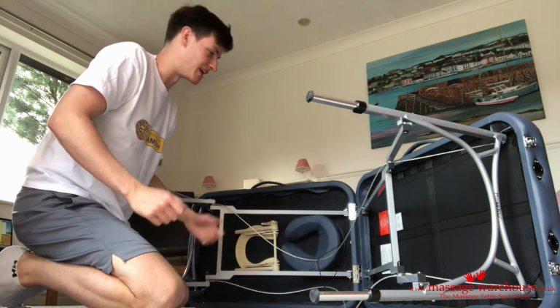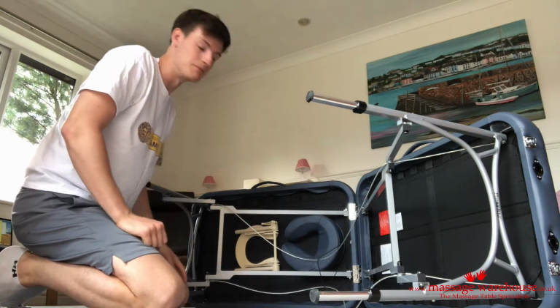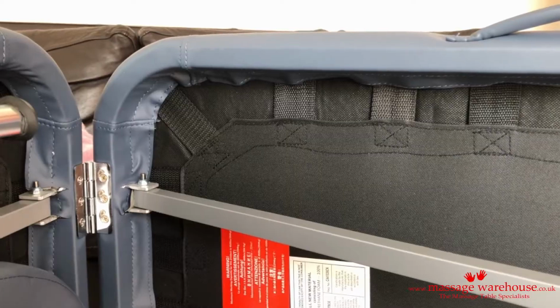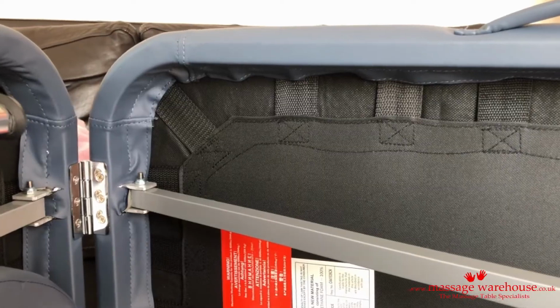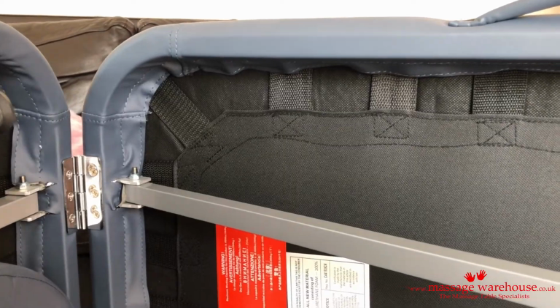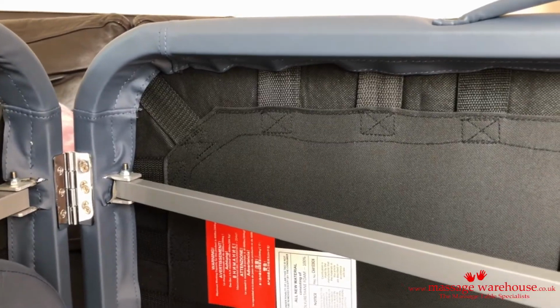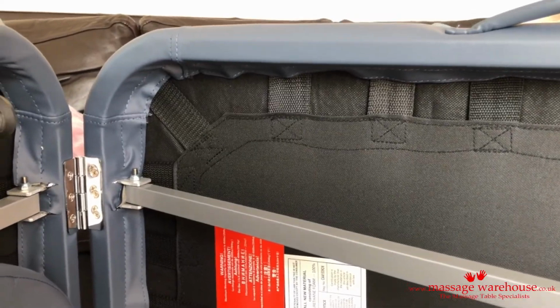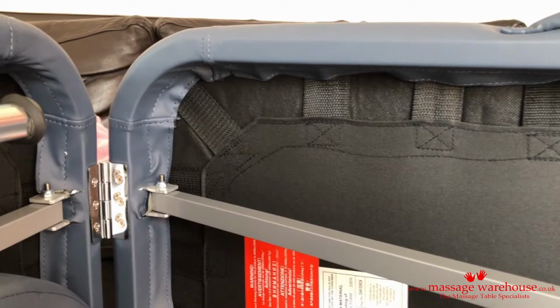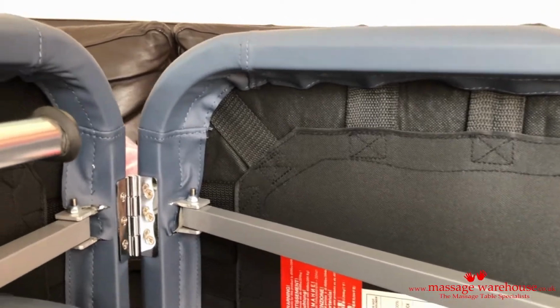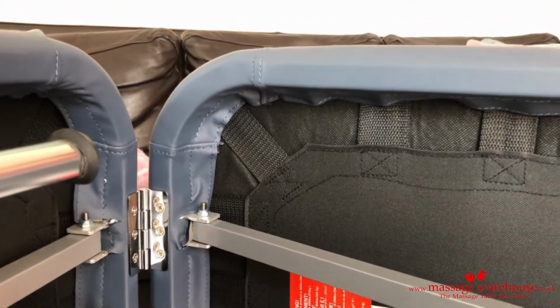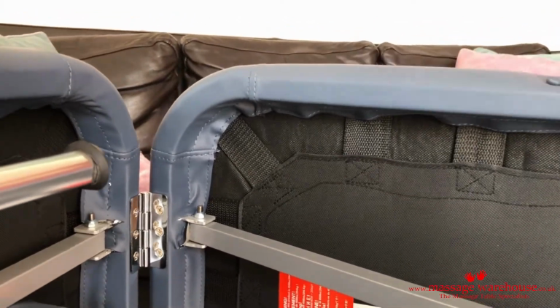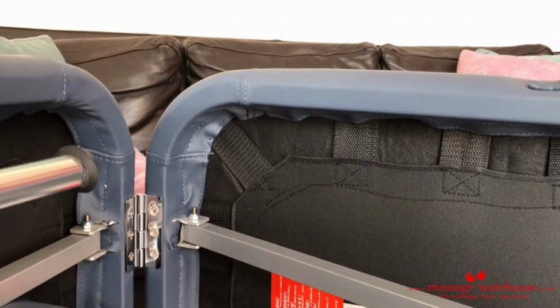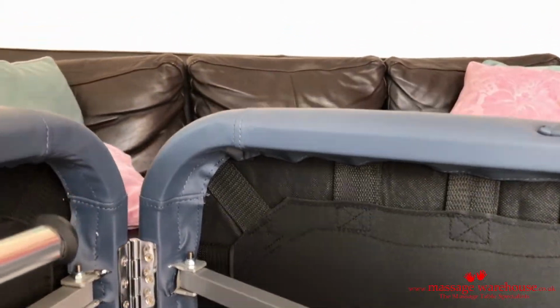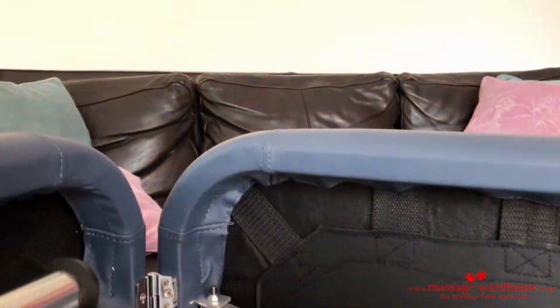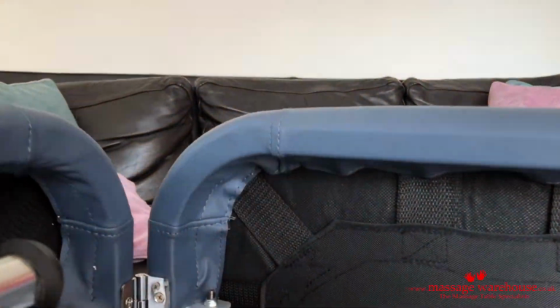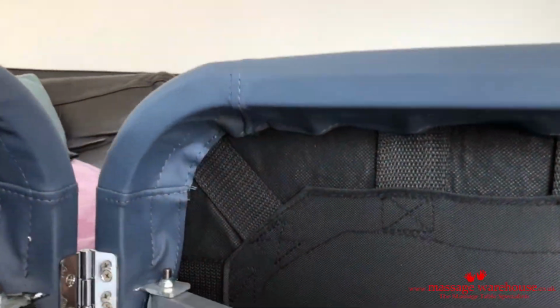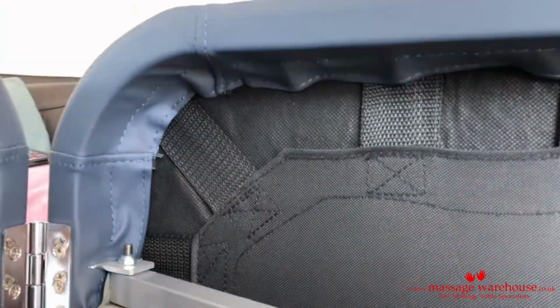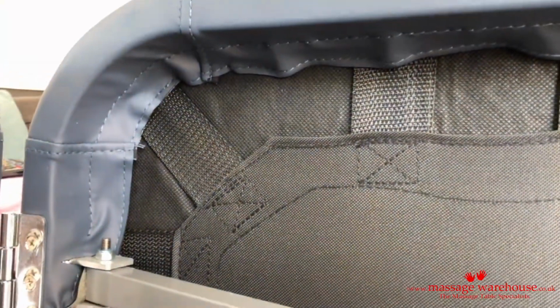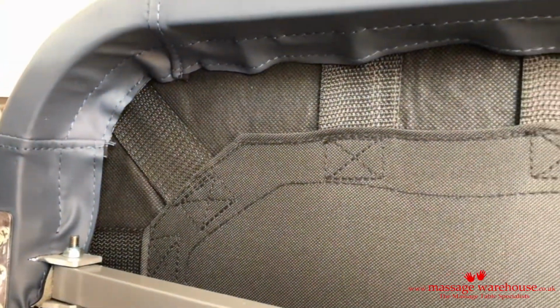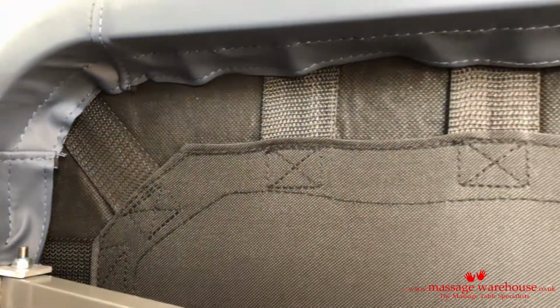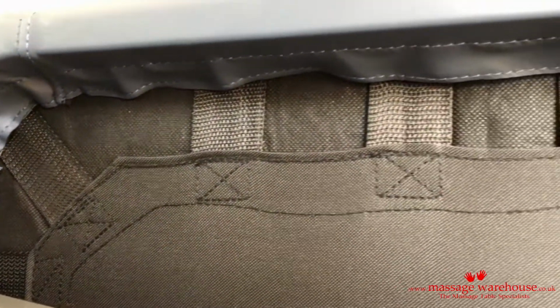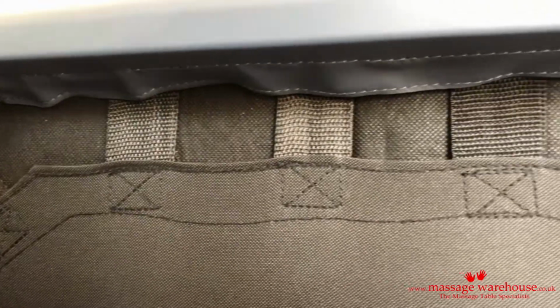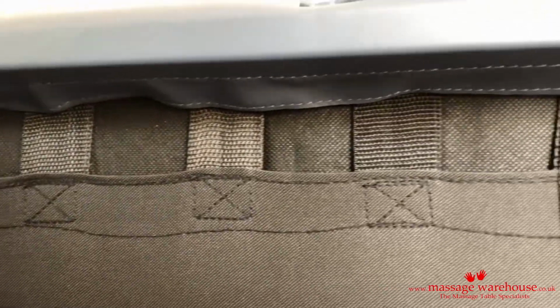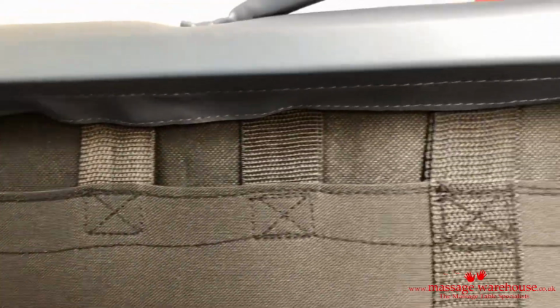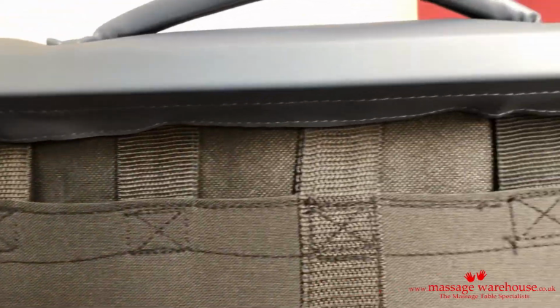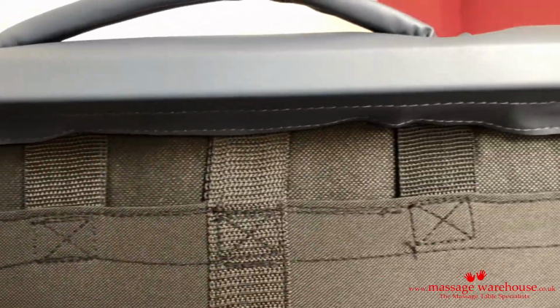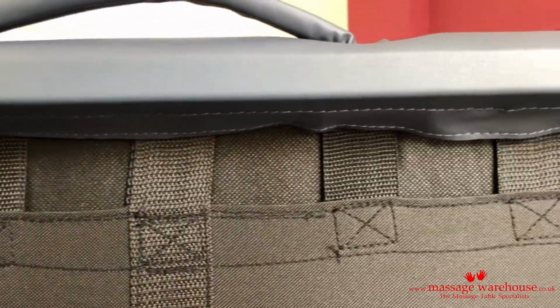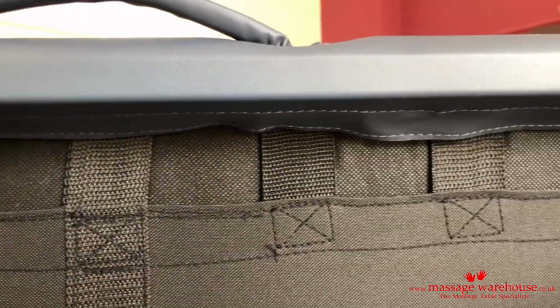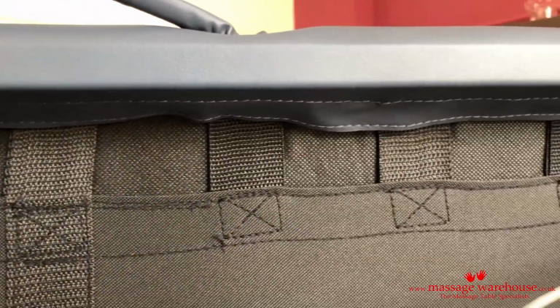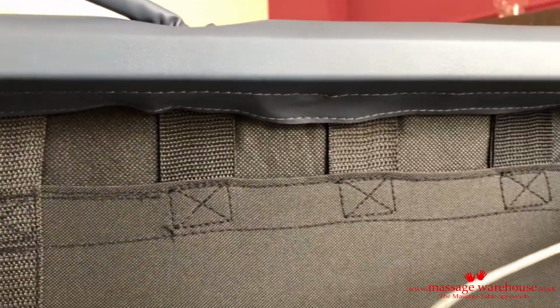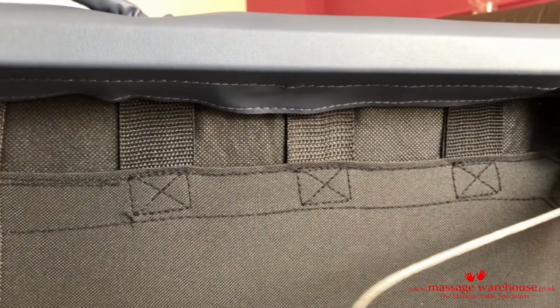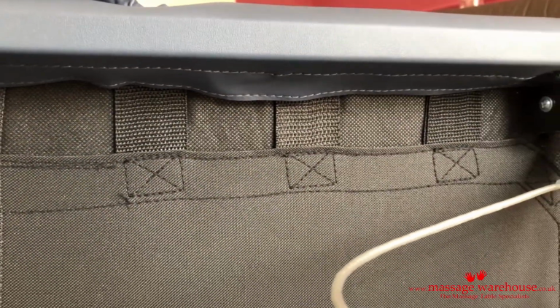Another thing I really like about this table is the build quality in general. The stitching is all immaculate, and you just know it's going to be much more sustainable than any other cheaper table you might find.